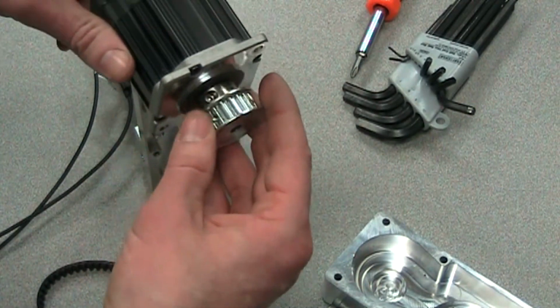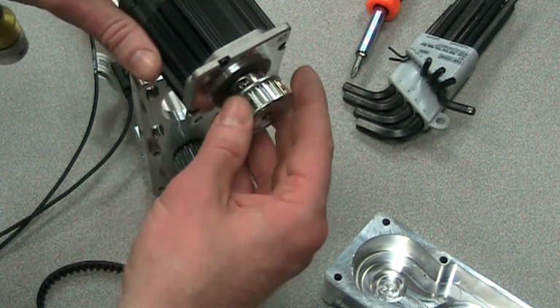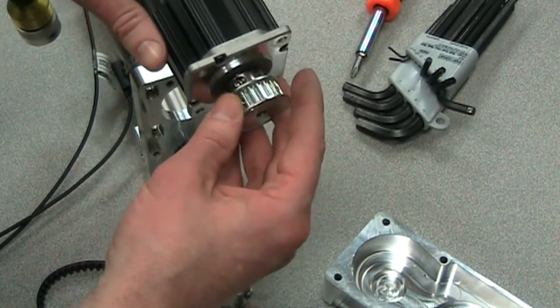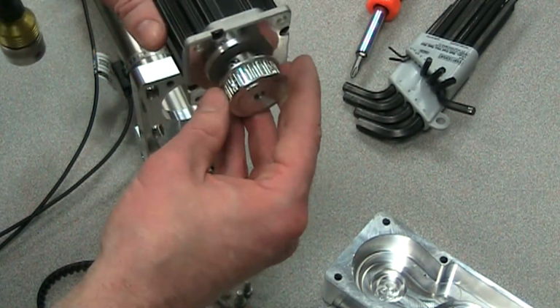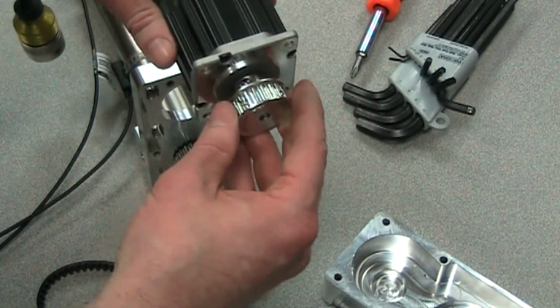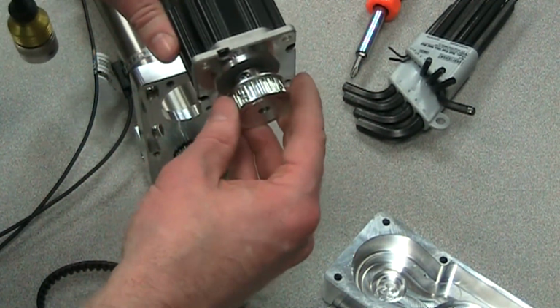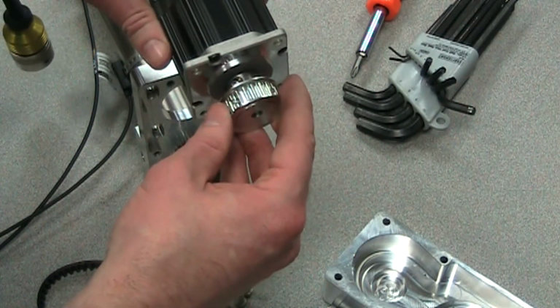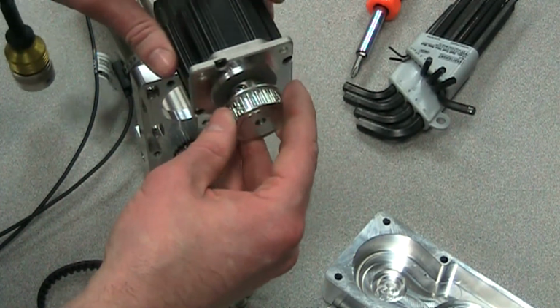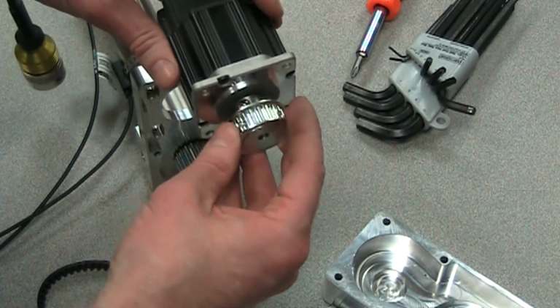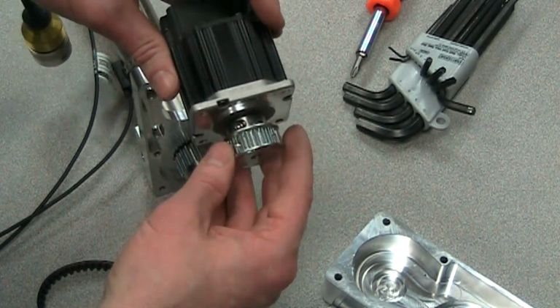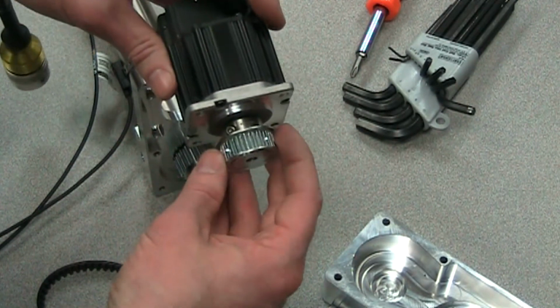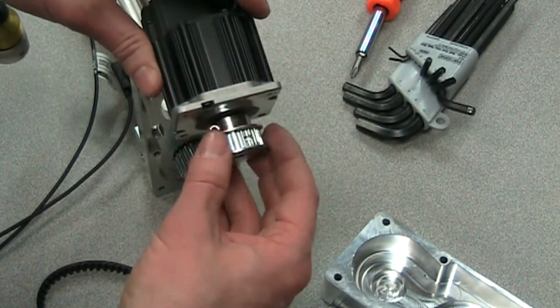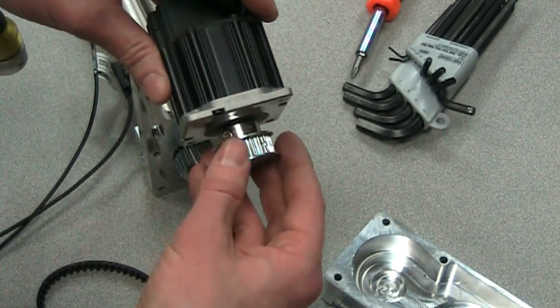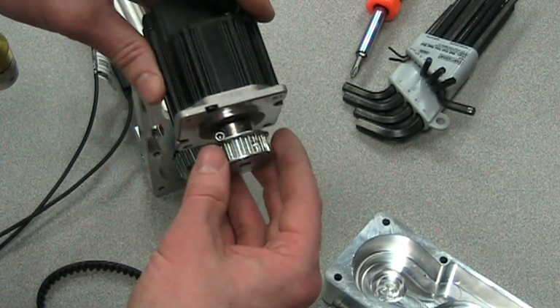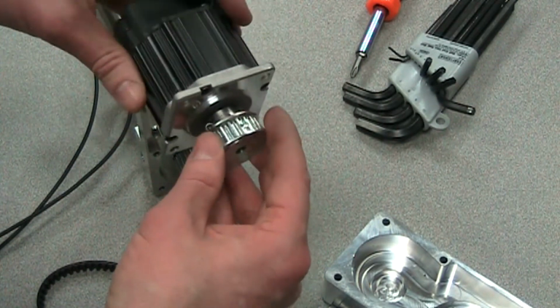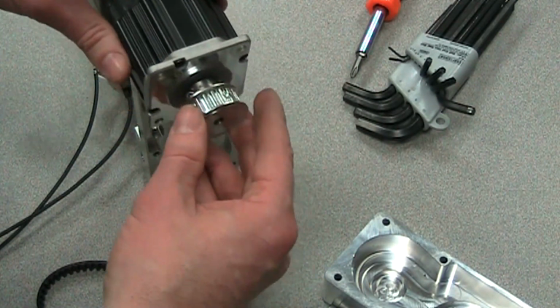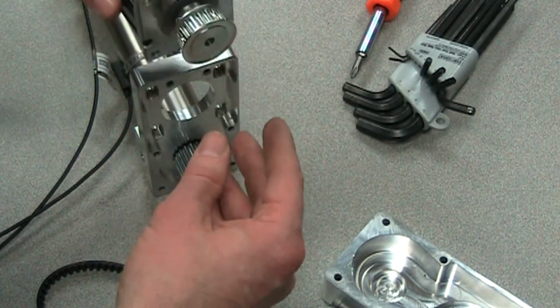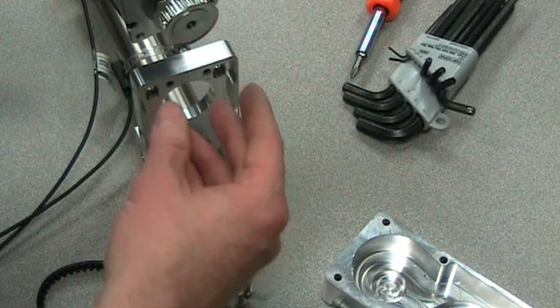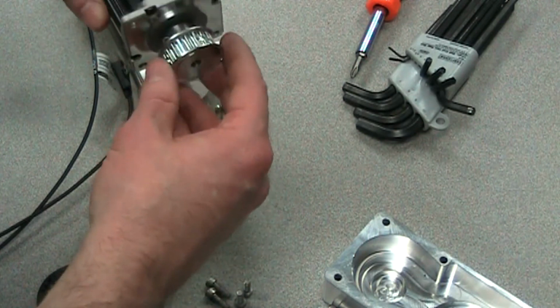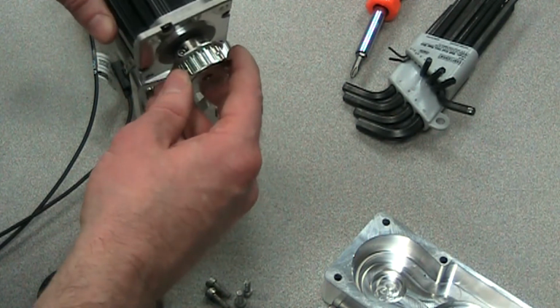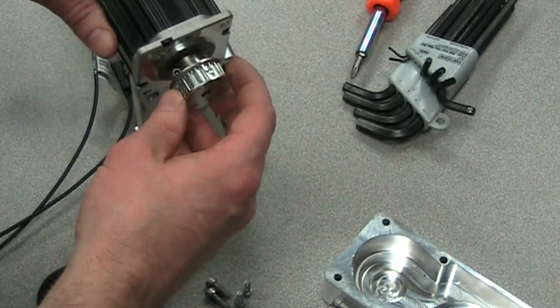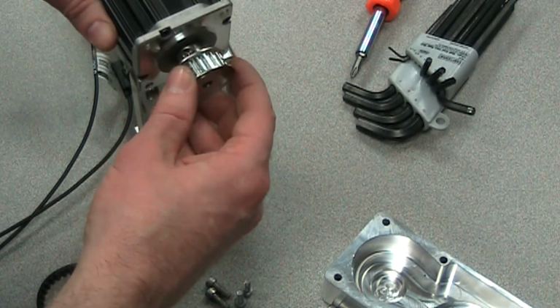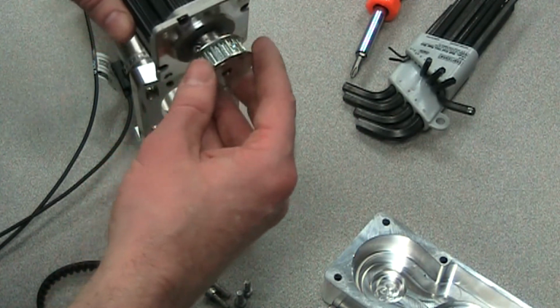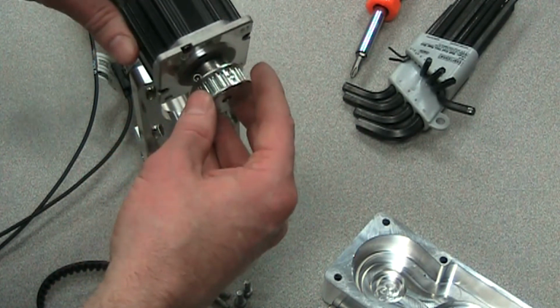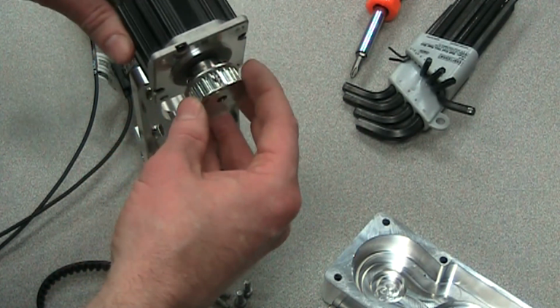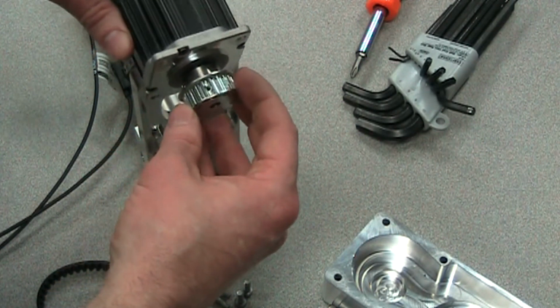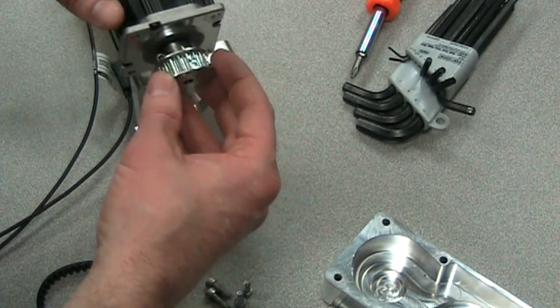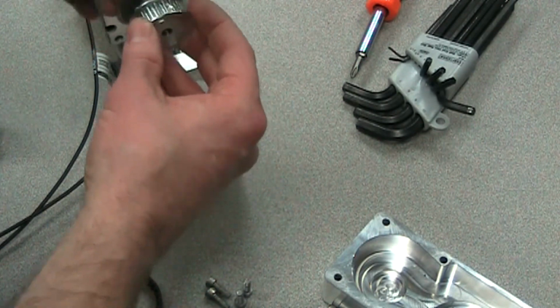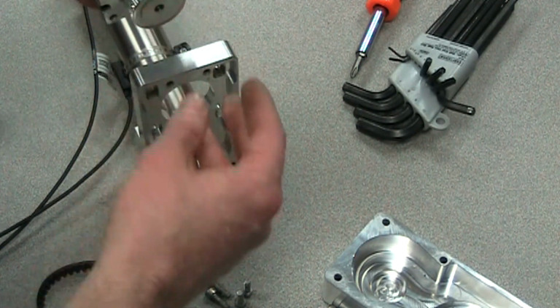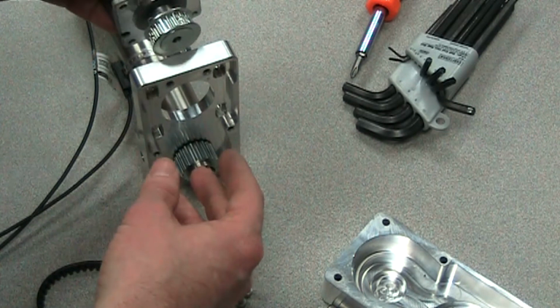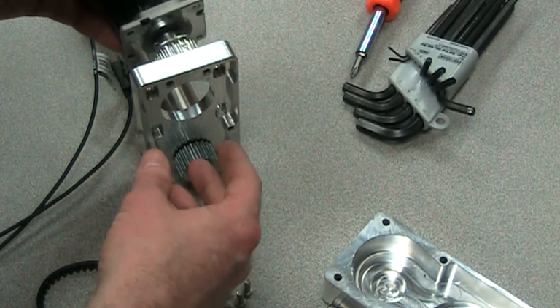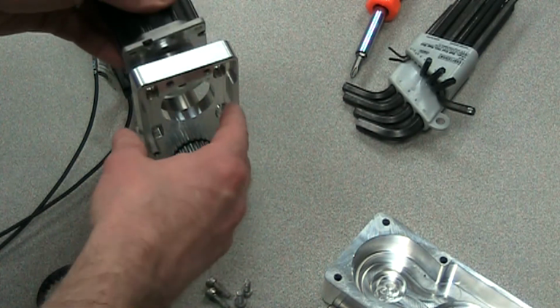There are torque value settings and you can obtain those from our documentation. It's different for each size actuator and each size motor, so it's good to look that up before you install it.